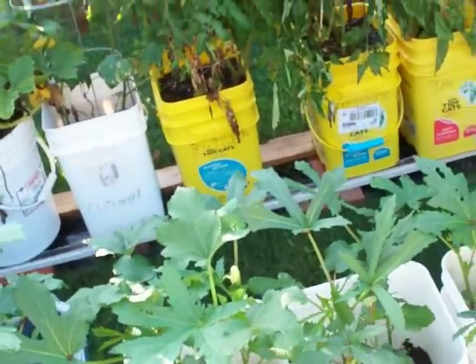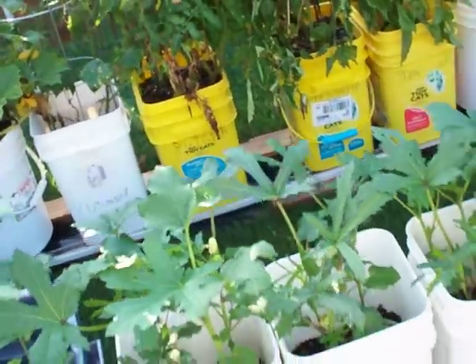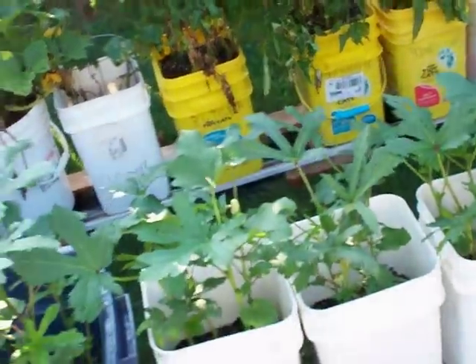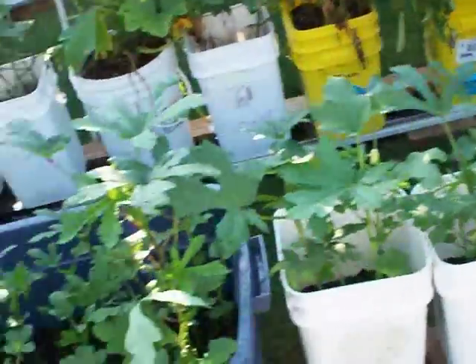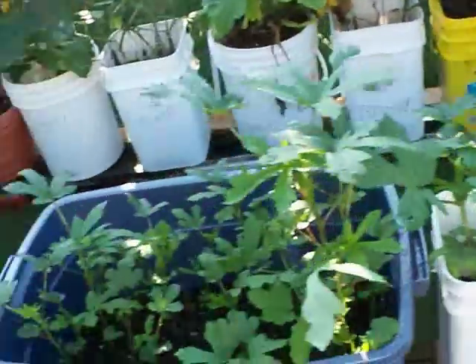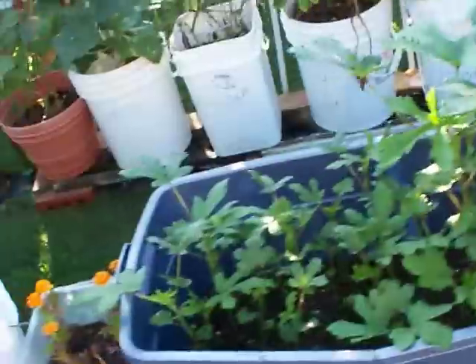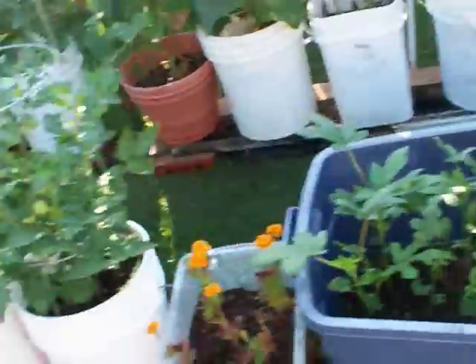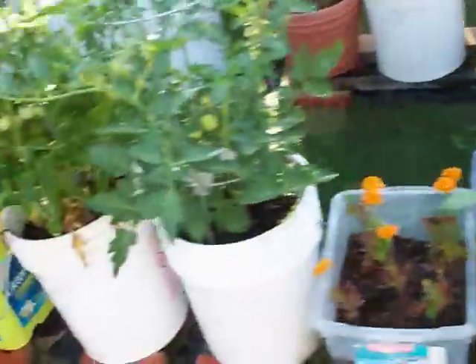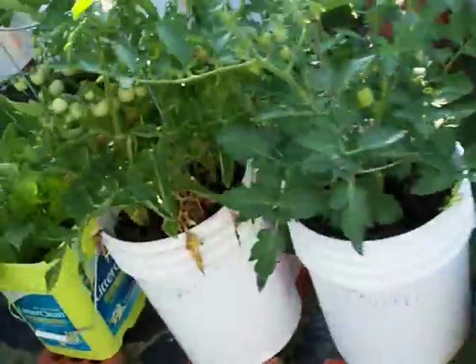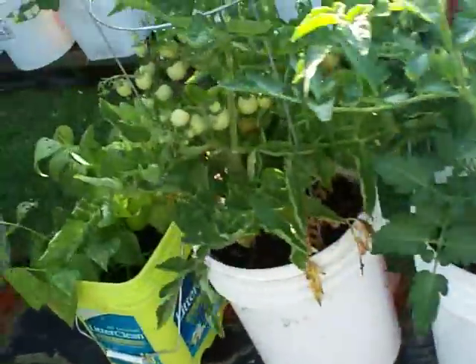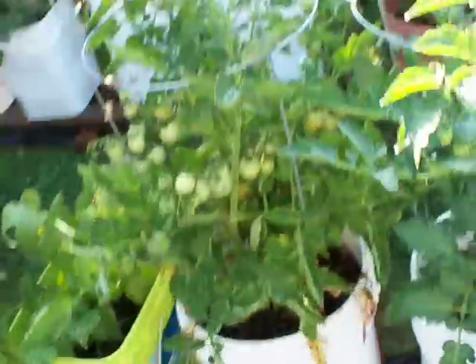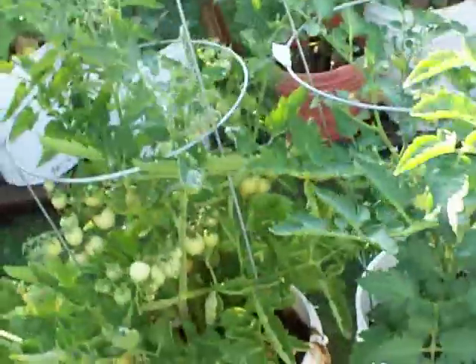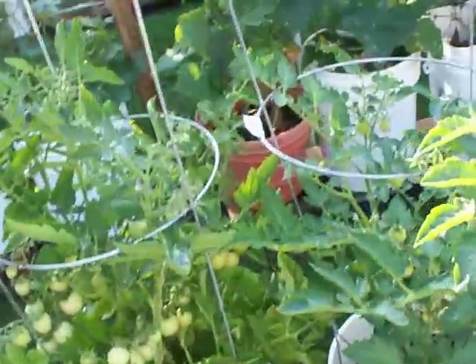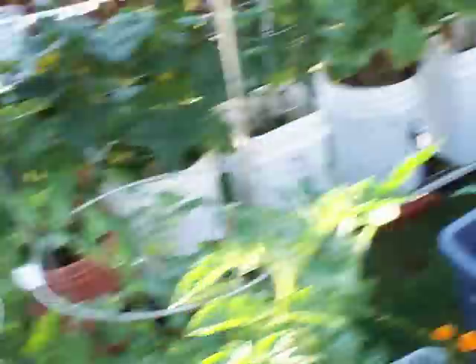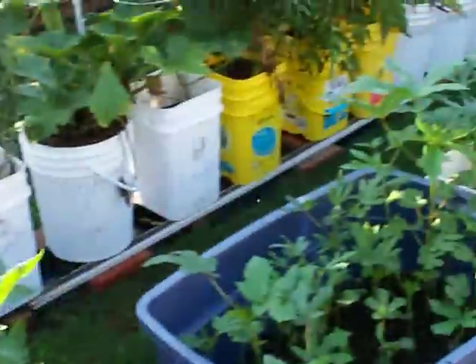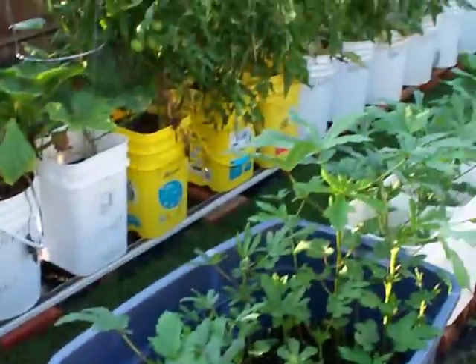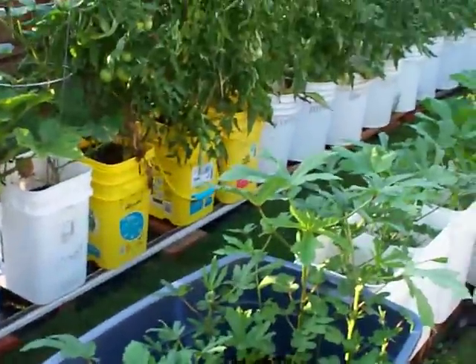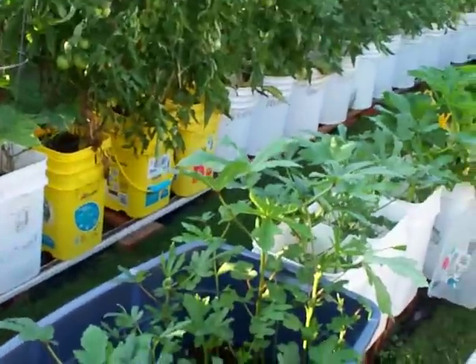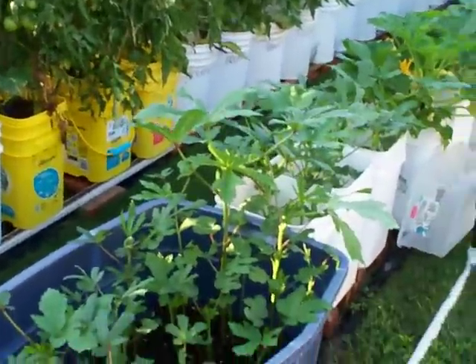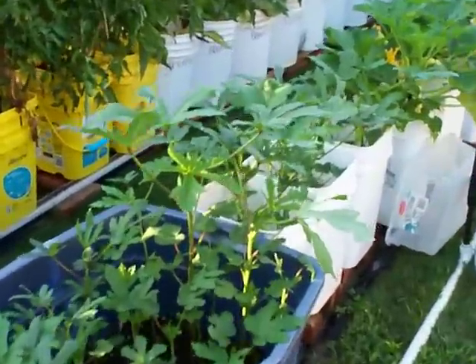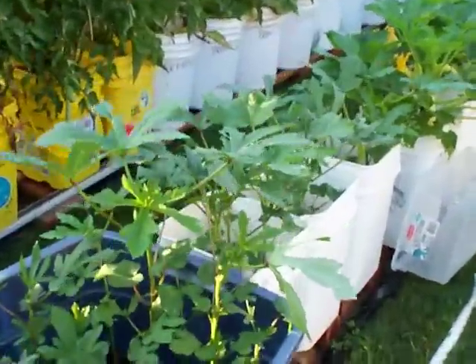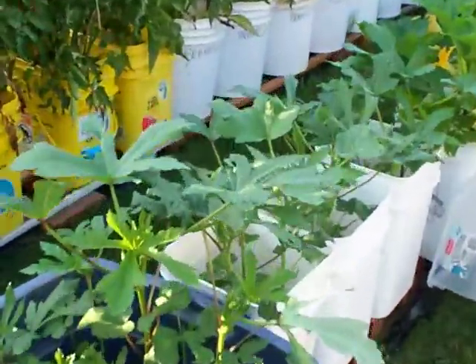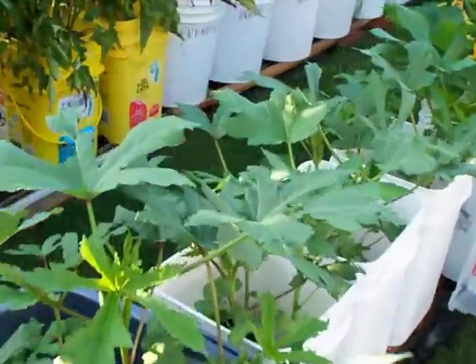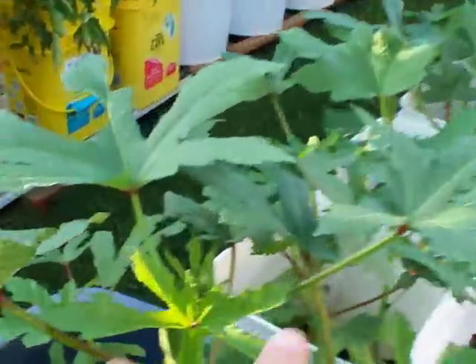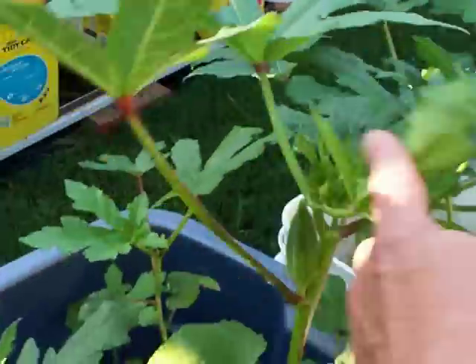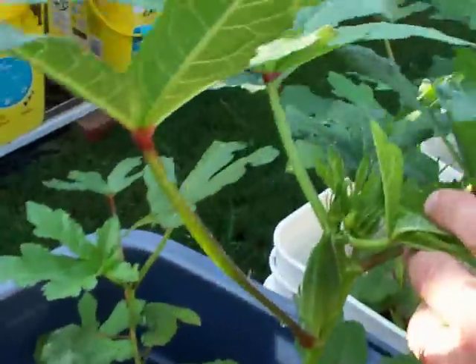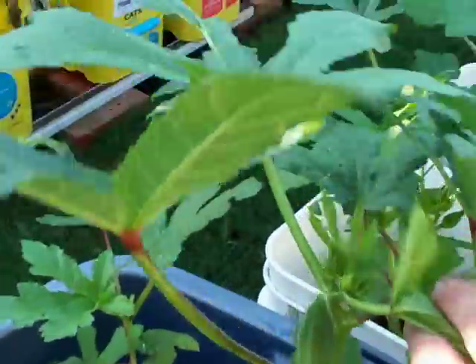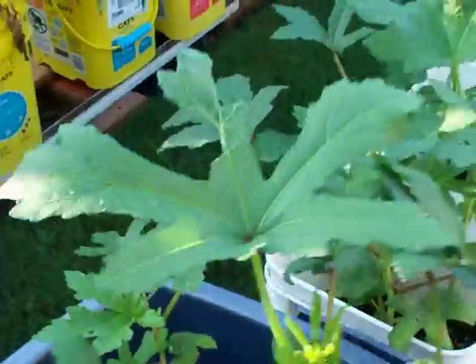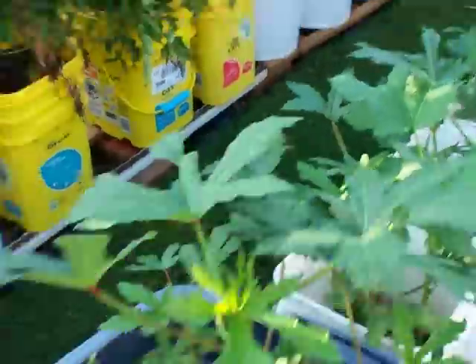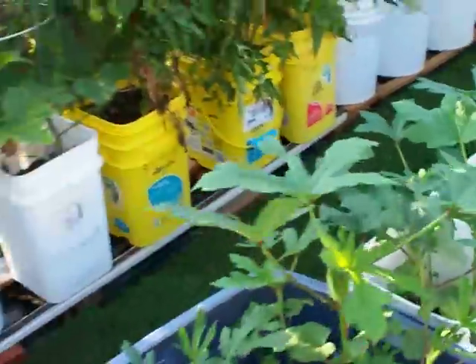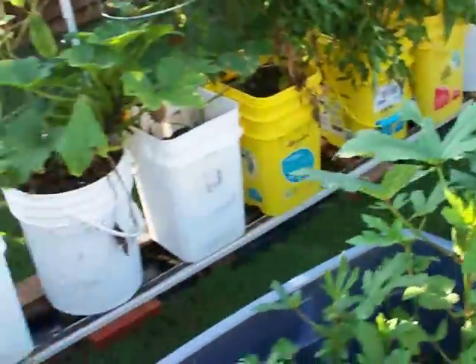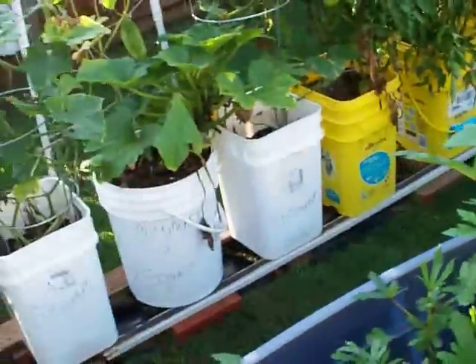It's organic material in each one of these pots — no soil. I have compost, manure, peat. That's okra. It's producing — we're getting okra. All in containers.